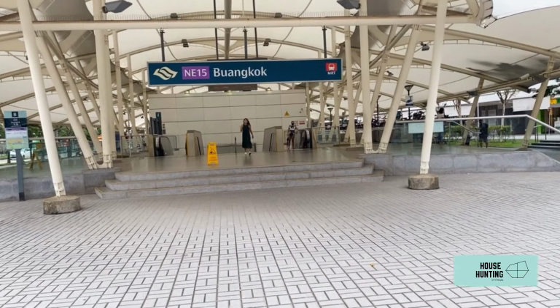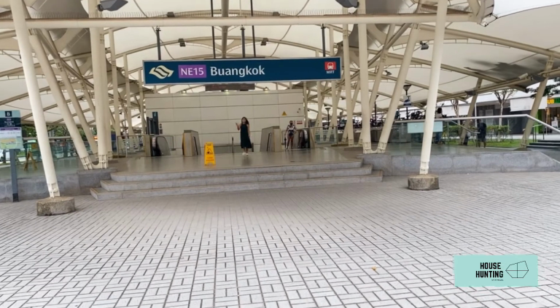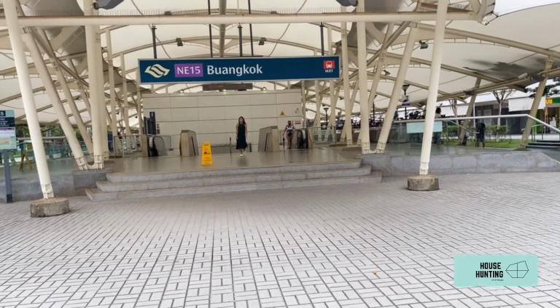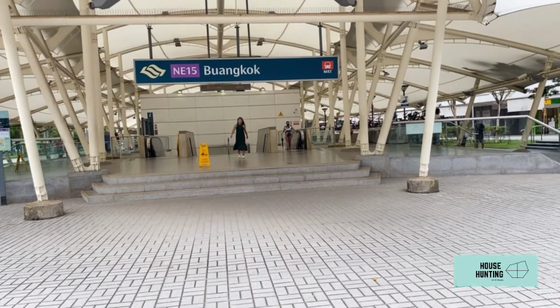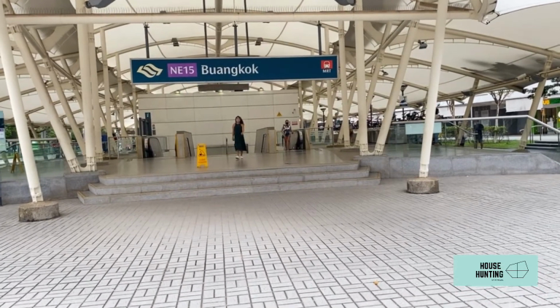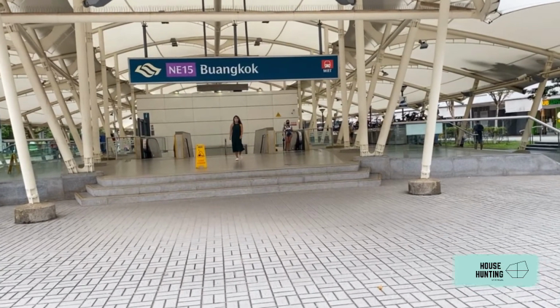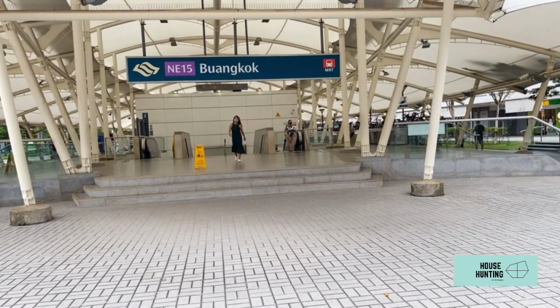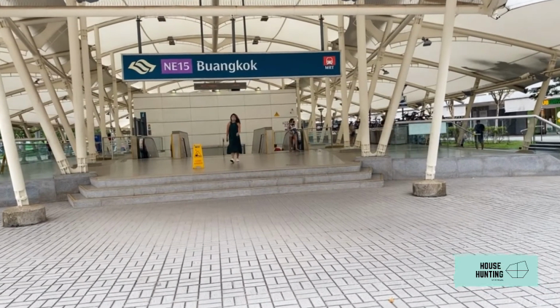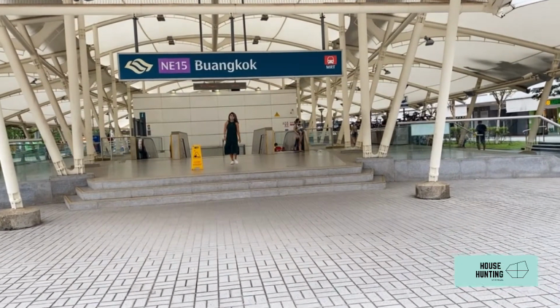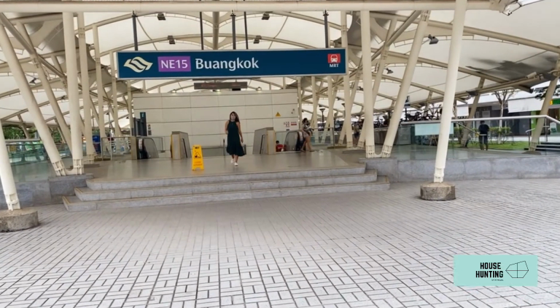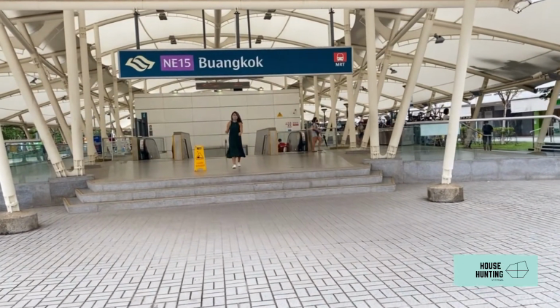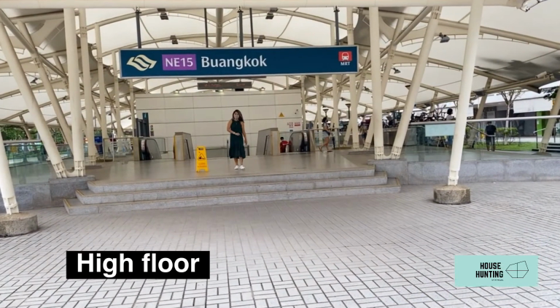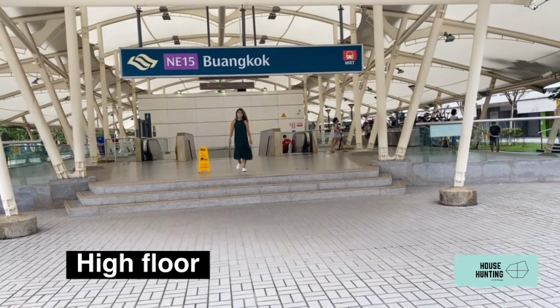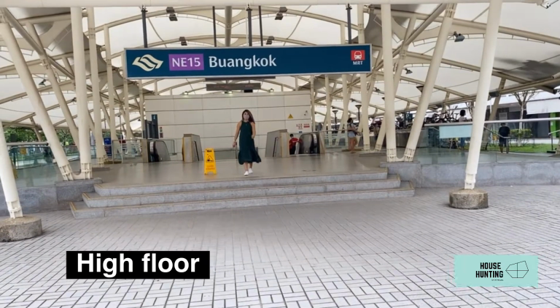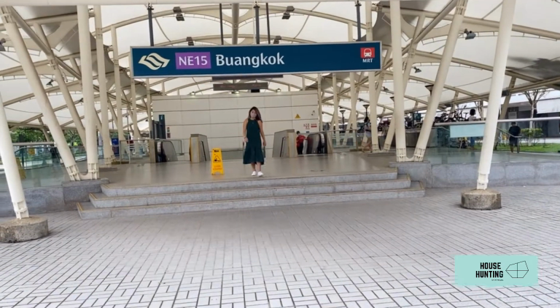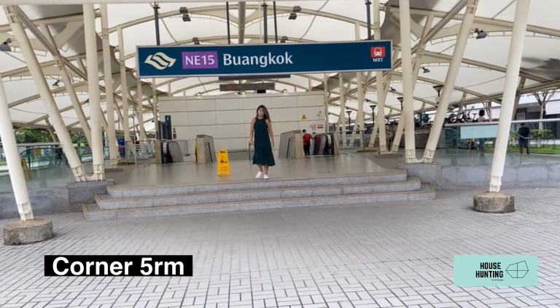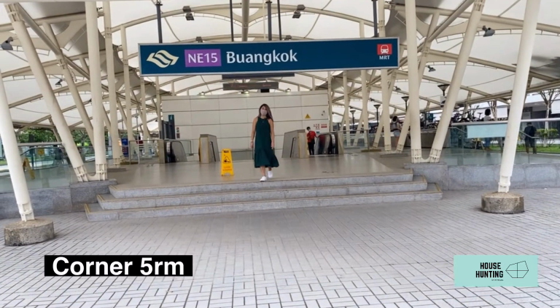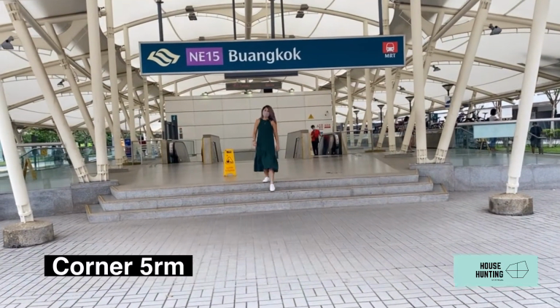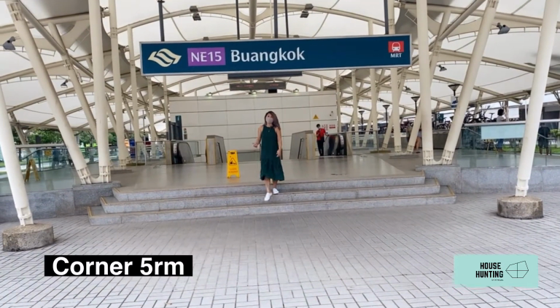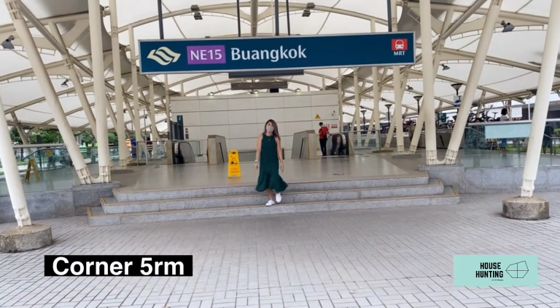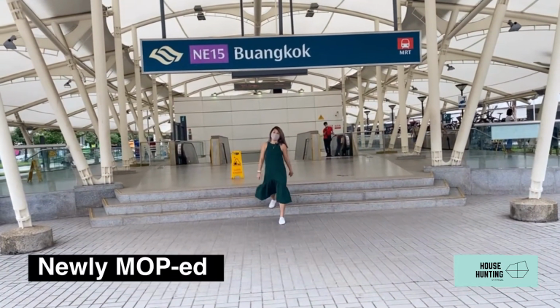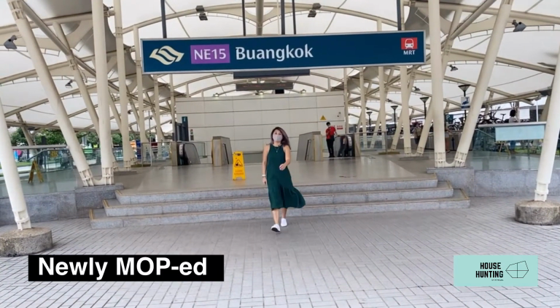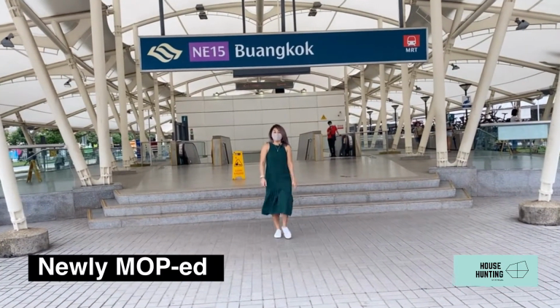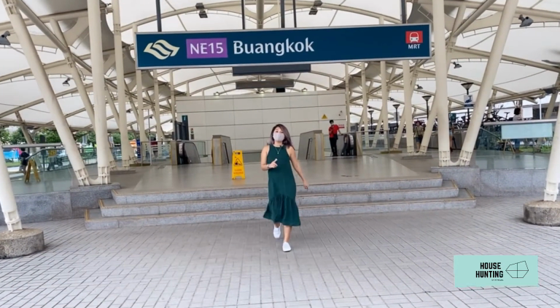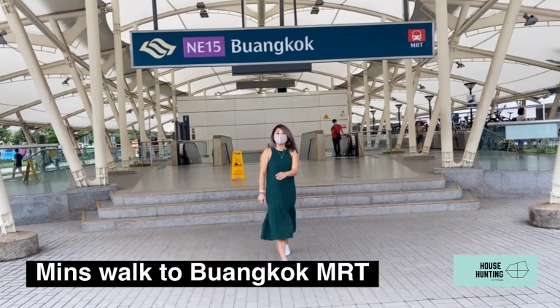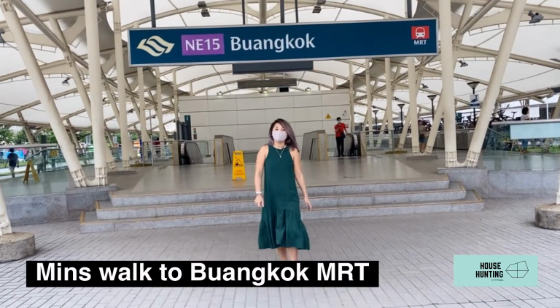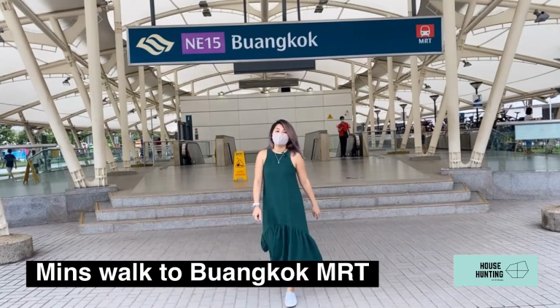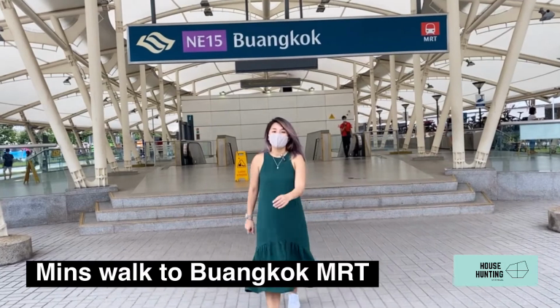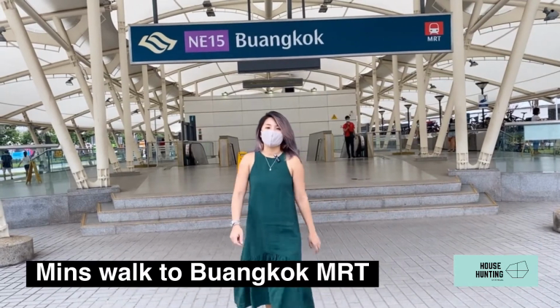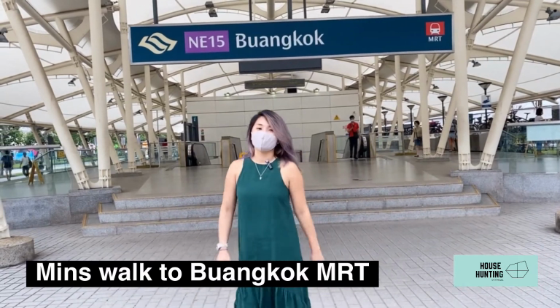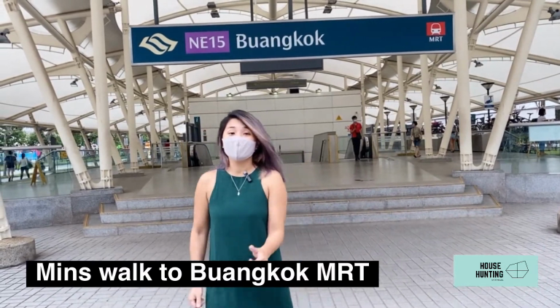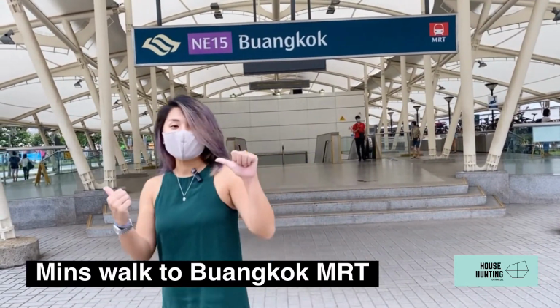Hi guys! So today we're going to go check out a 5 floor, corner, 5 room unit that's recently MOP'd and it's only minutes away from Bangkok MRT. Let's go hunting!